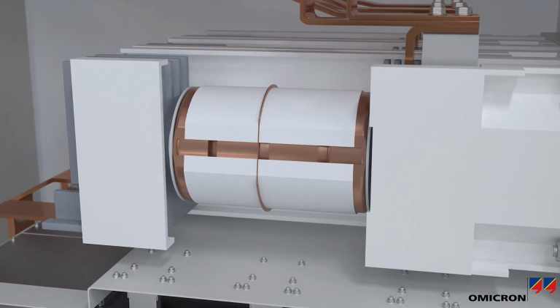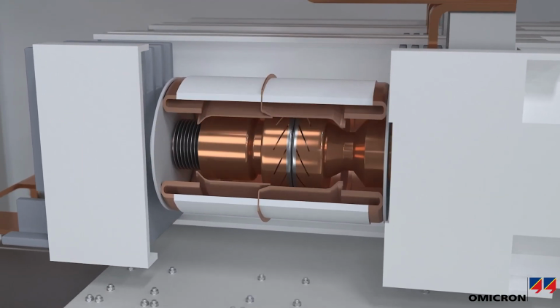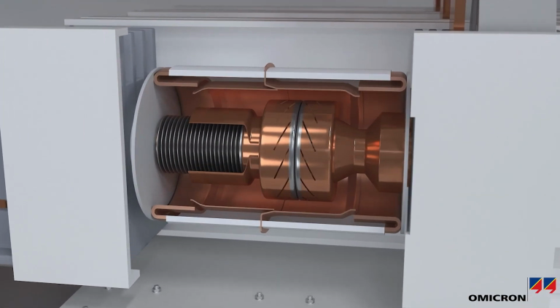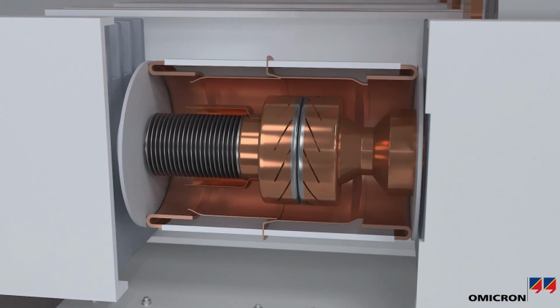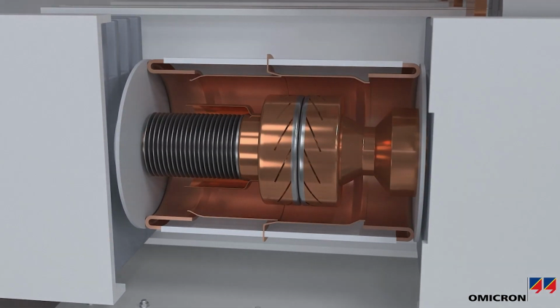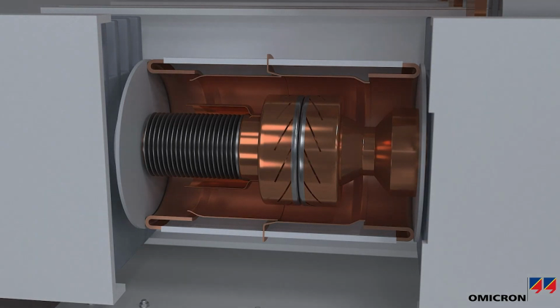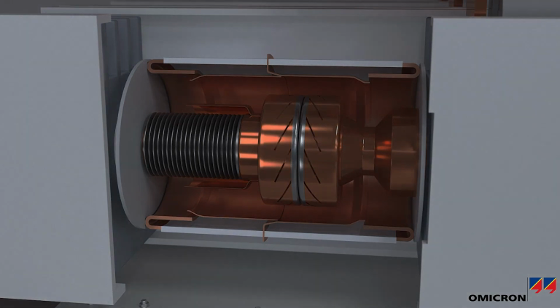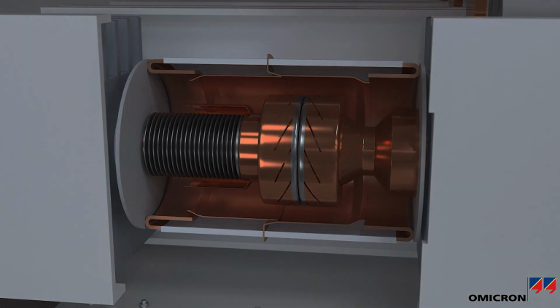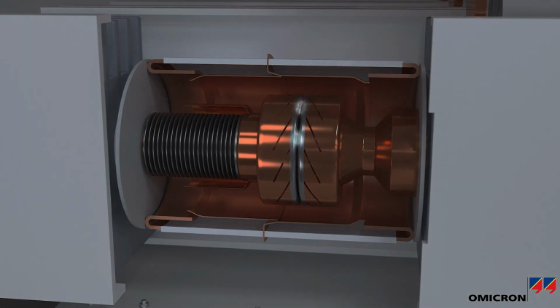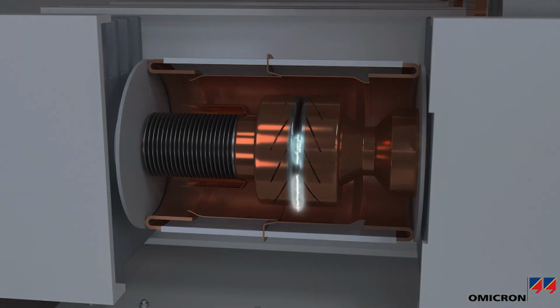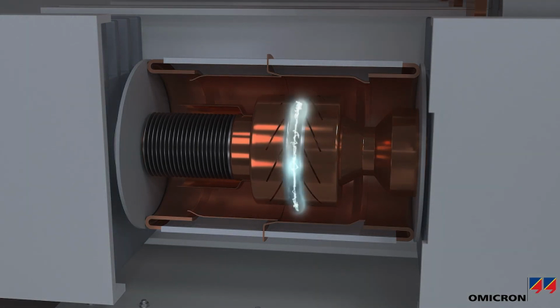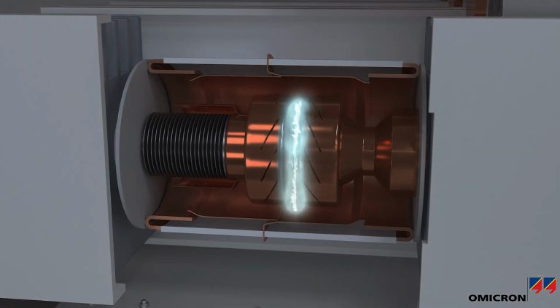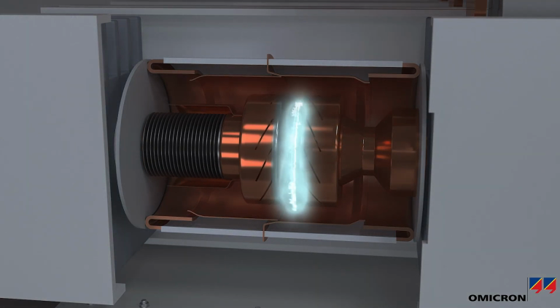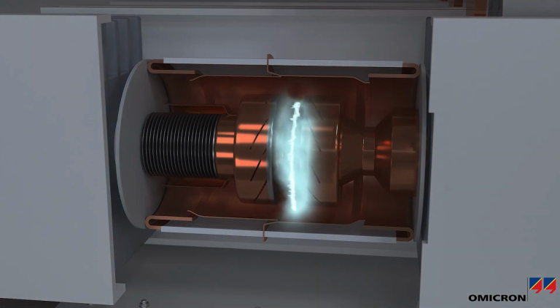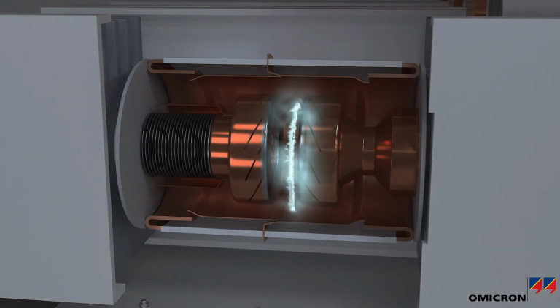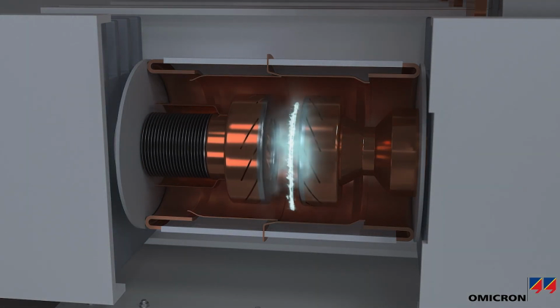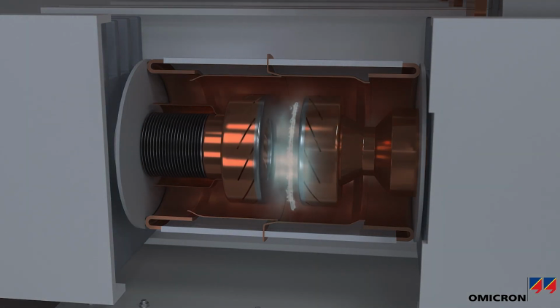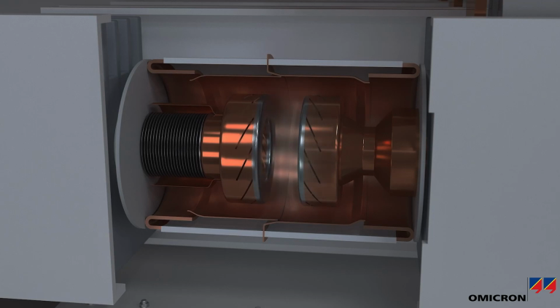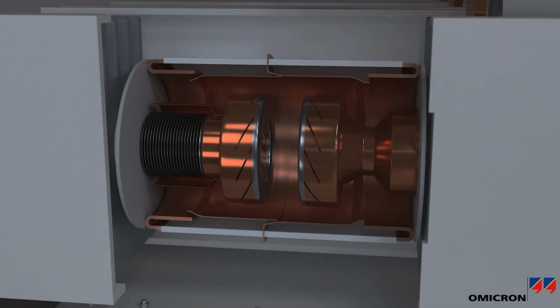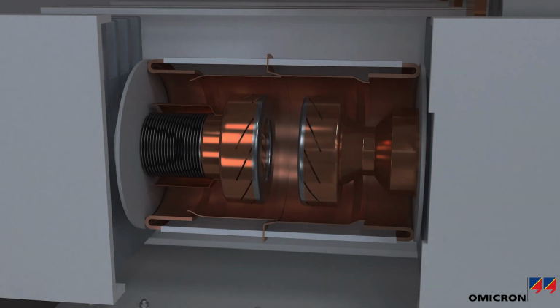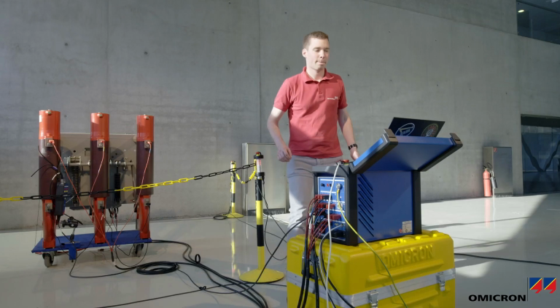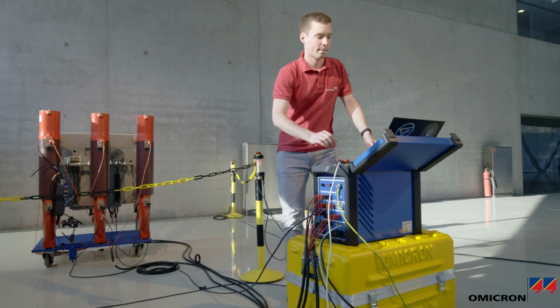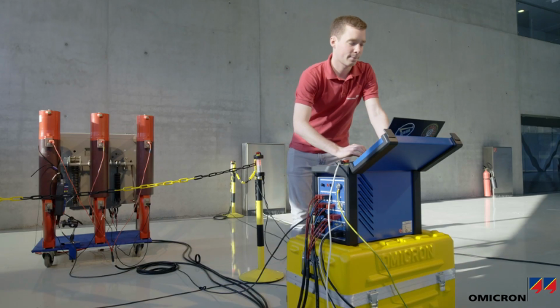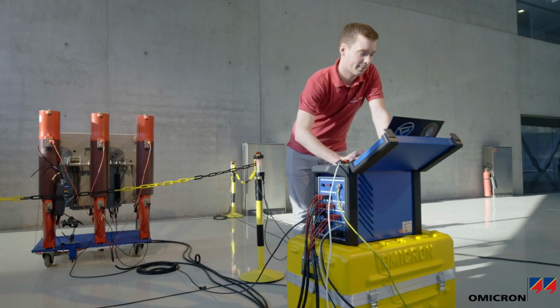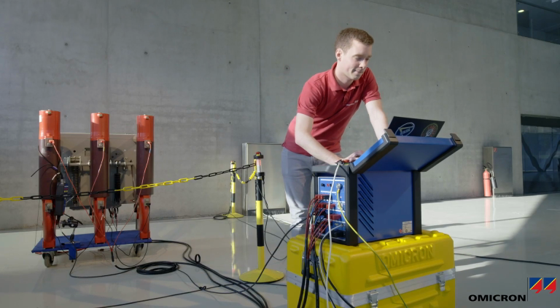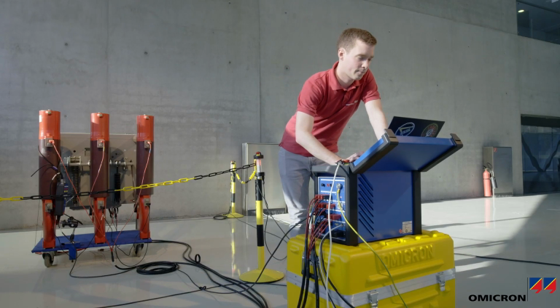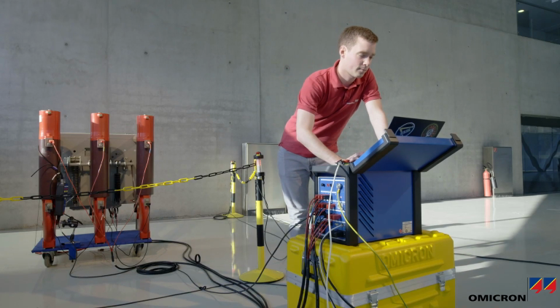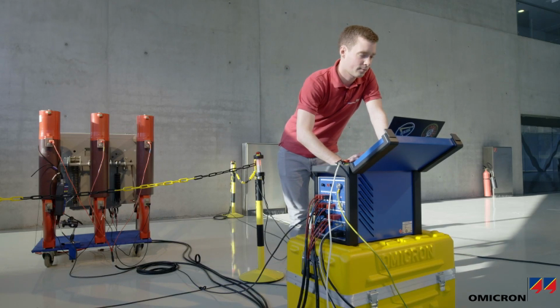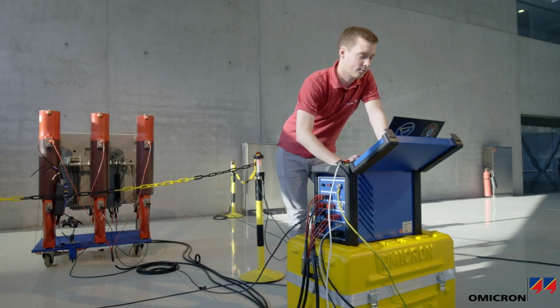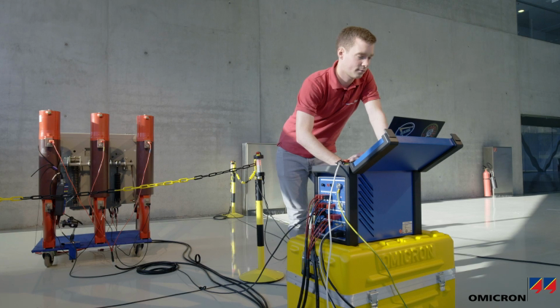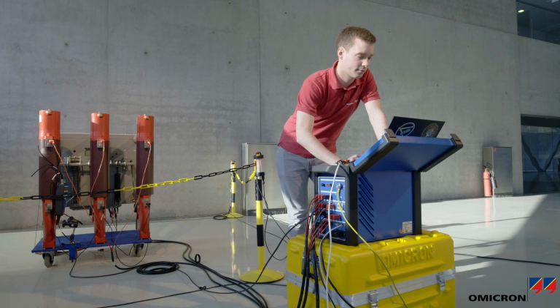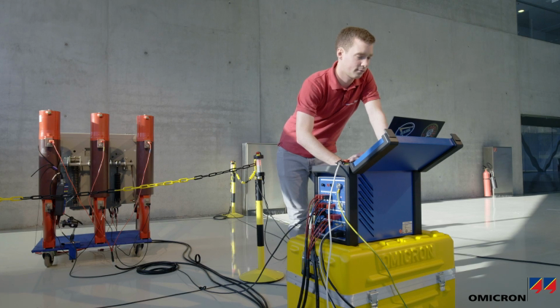Breaking high fault currents that are many times the rated current within a fraction of a second requires breakers to be in perfect condition. Thus, they must be regularly tested in order to make sure that they'll work when it really counts.